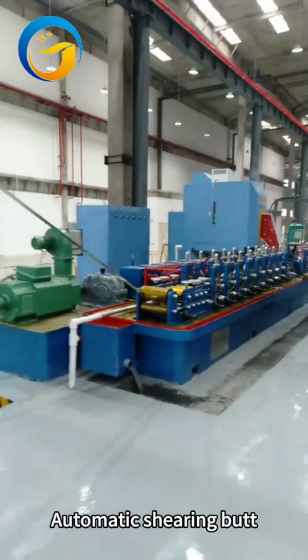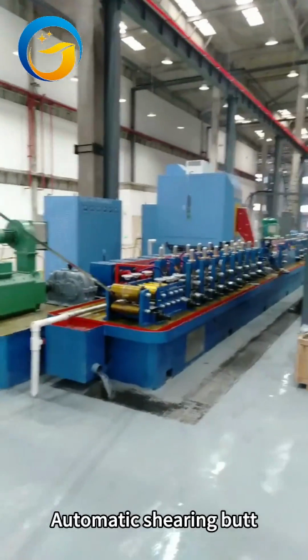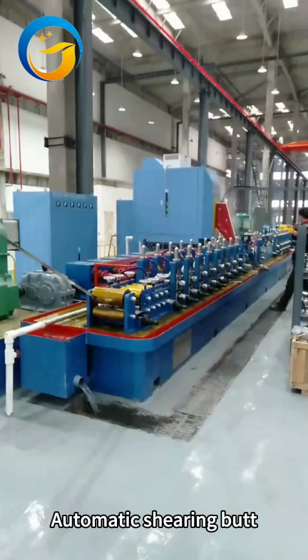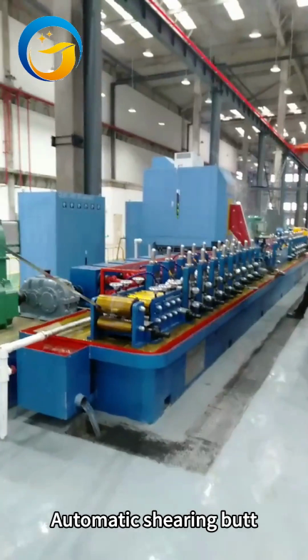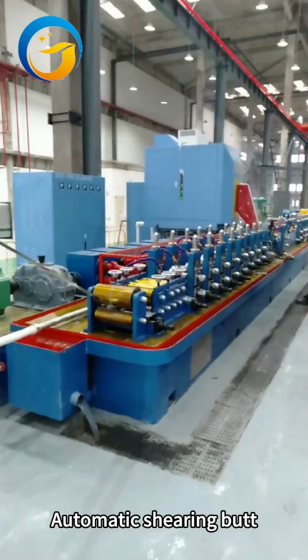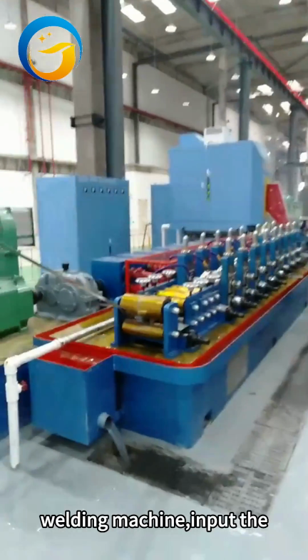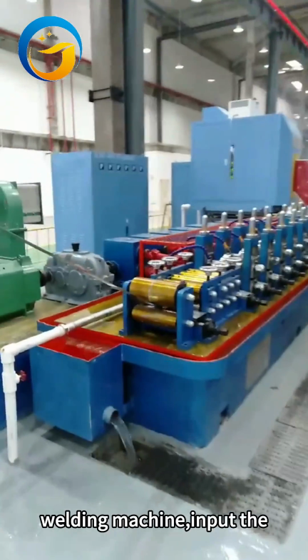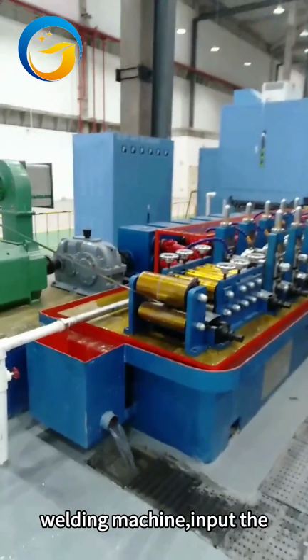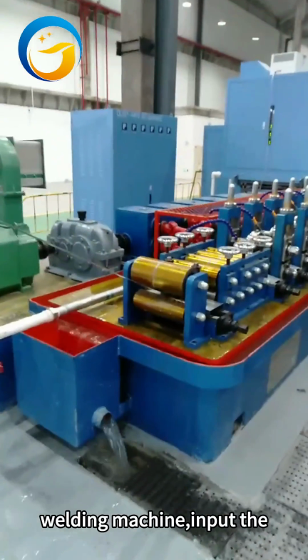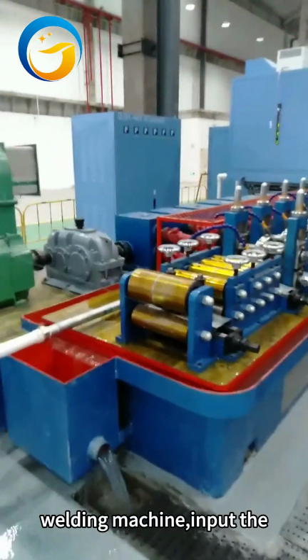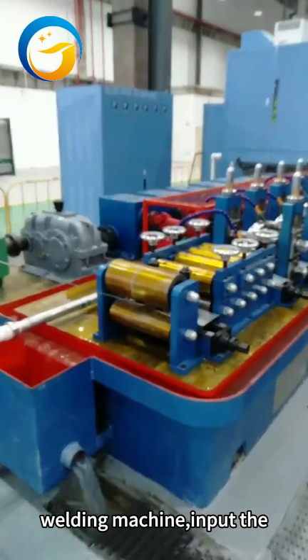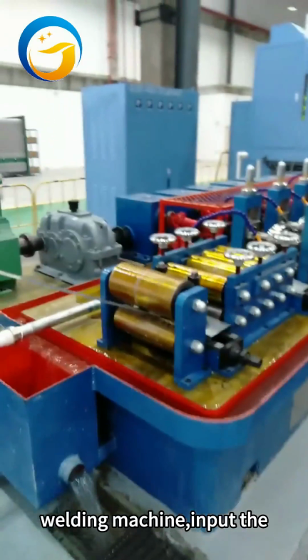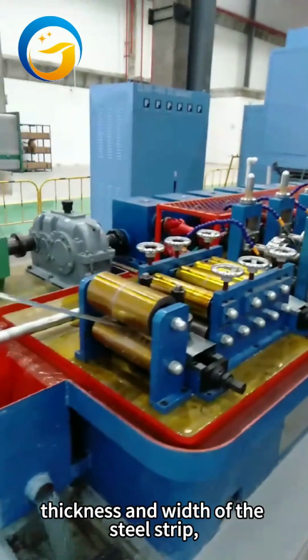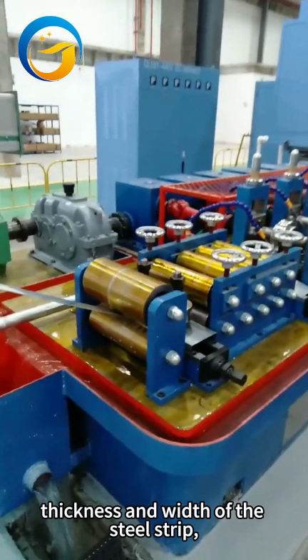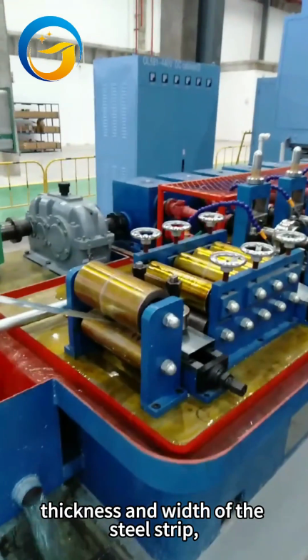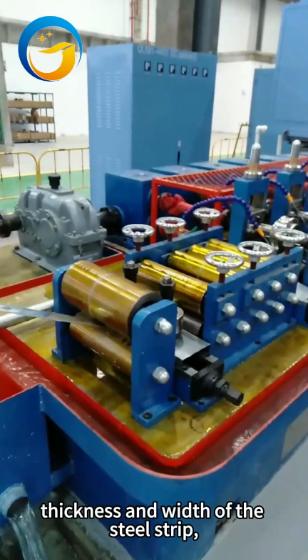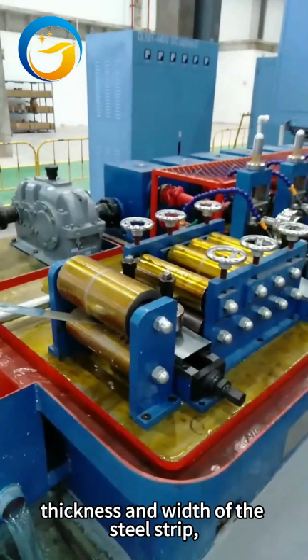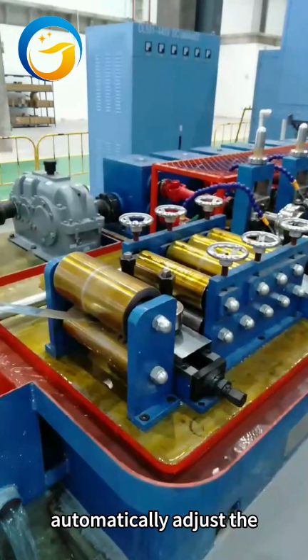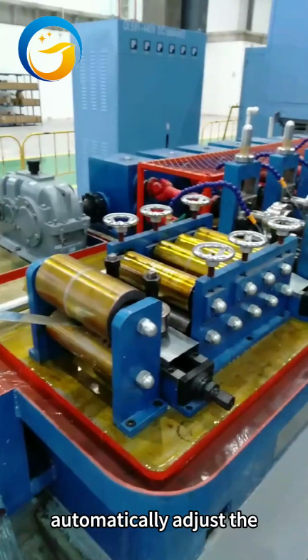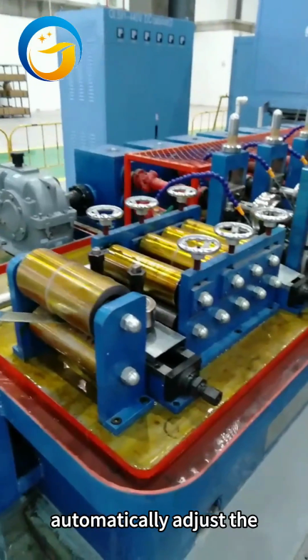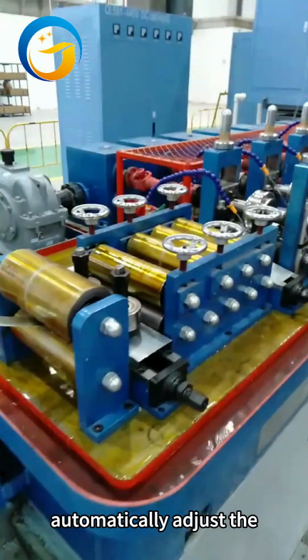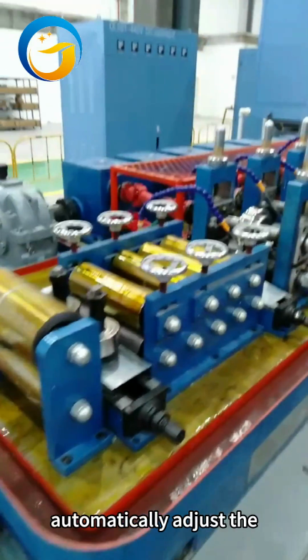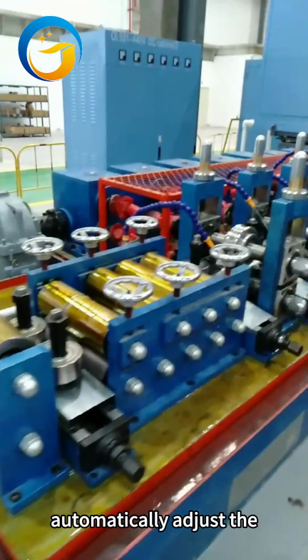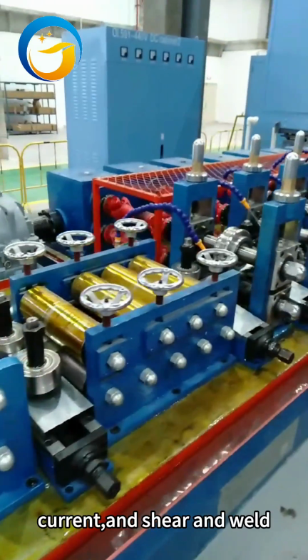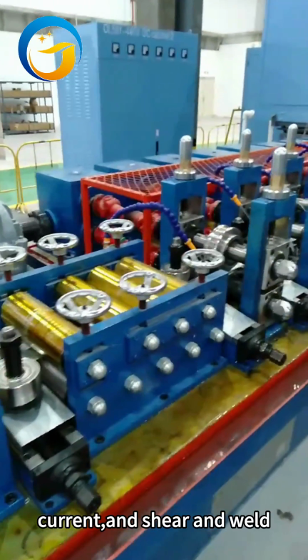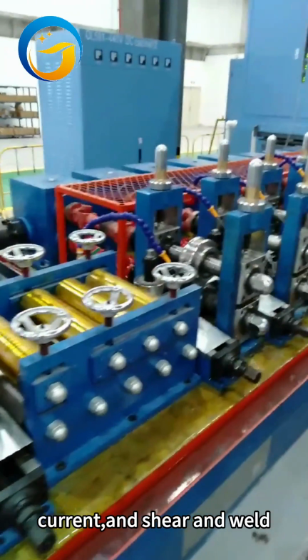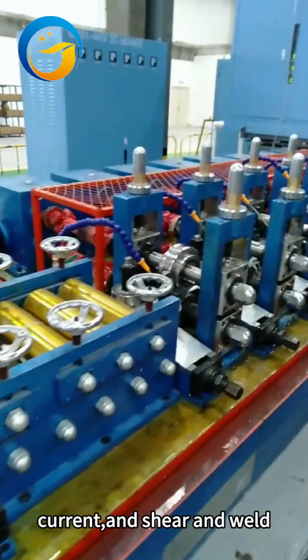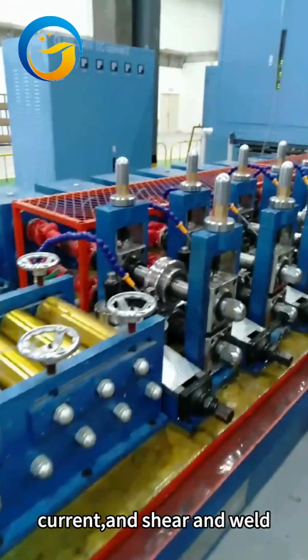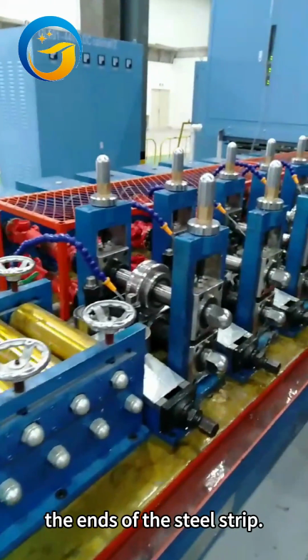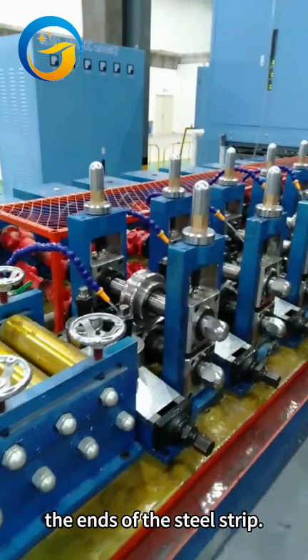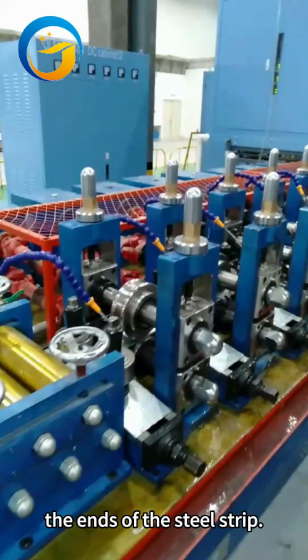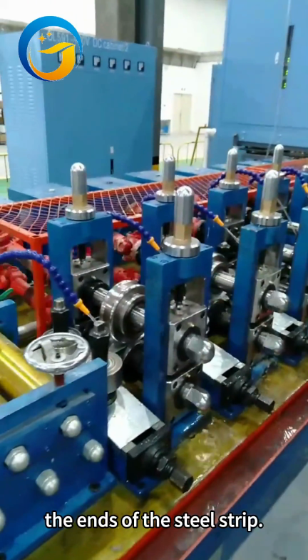Automatic shearing and butt welding machine. Input the thickness and width of the steel strip, and it automatically adjusts the current and shears and welds the ends of the steel strip.